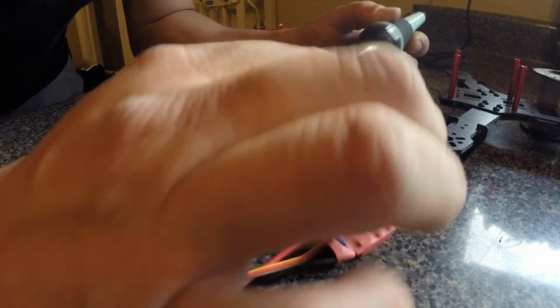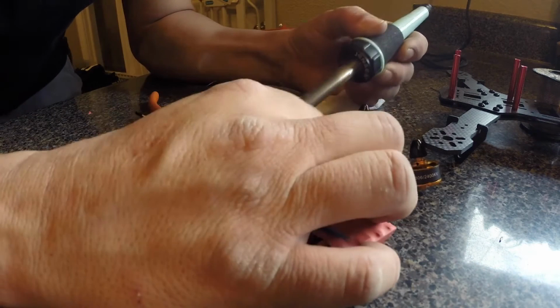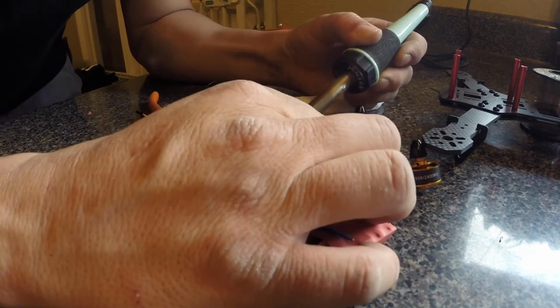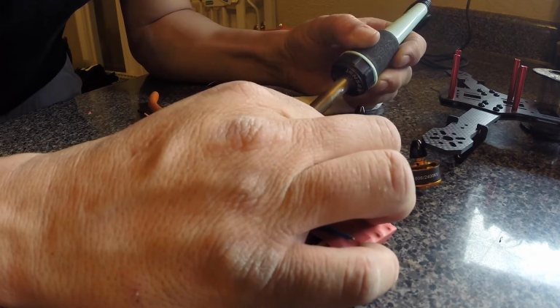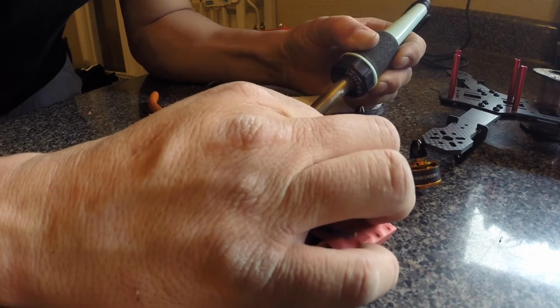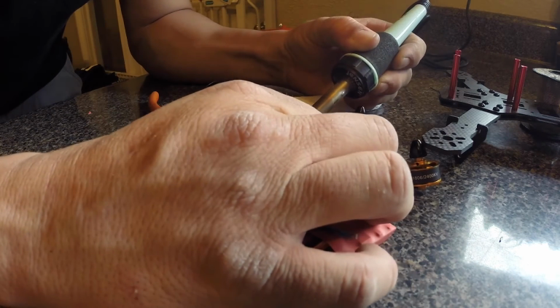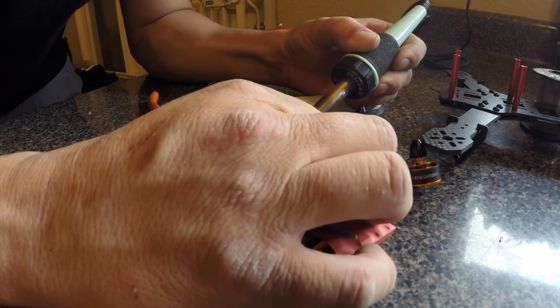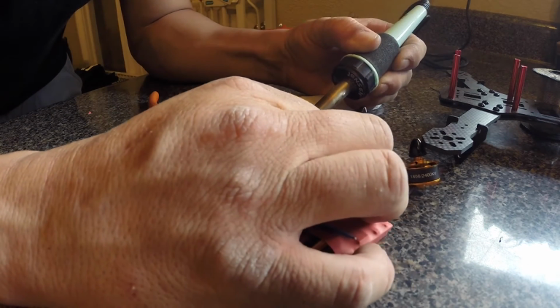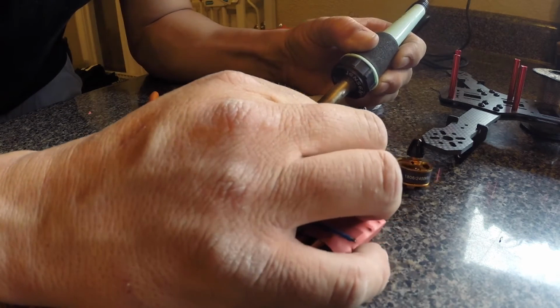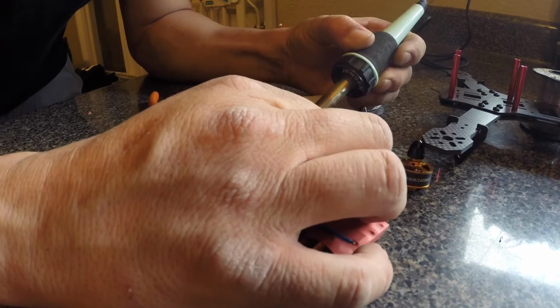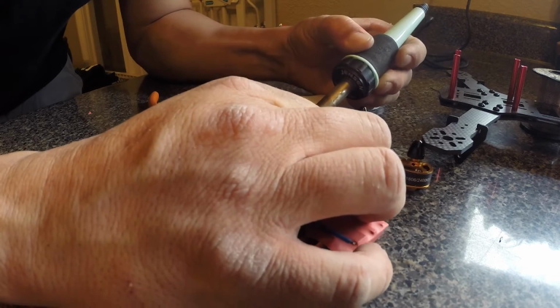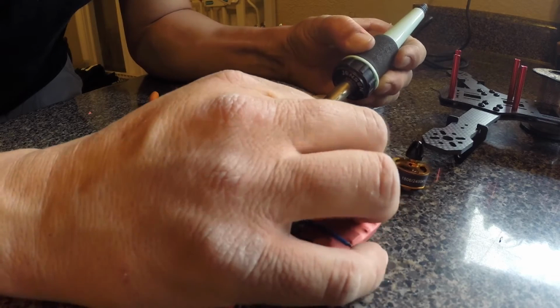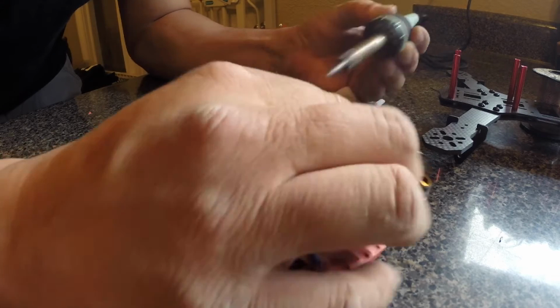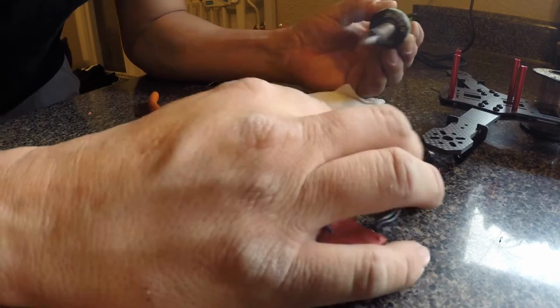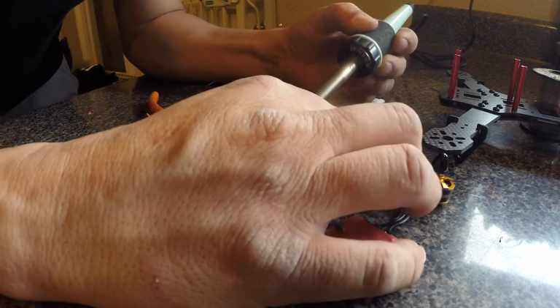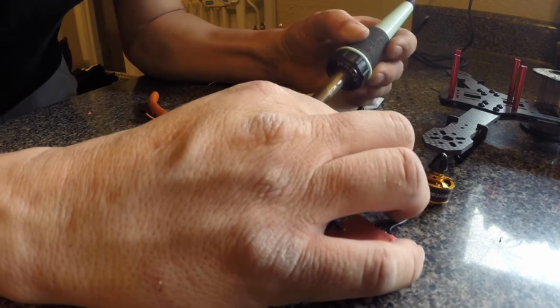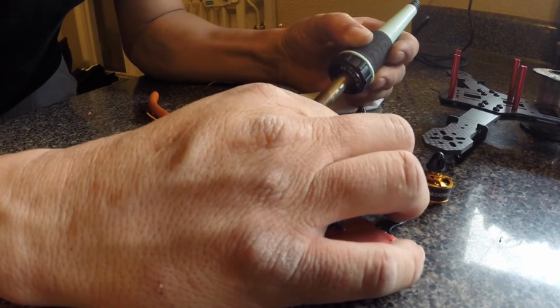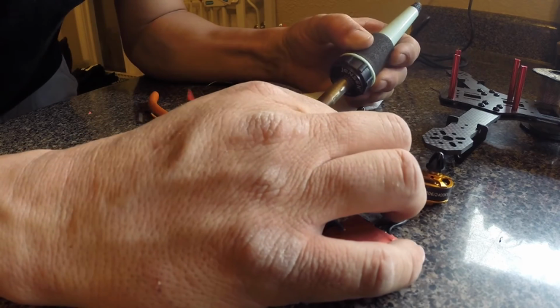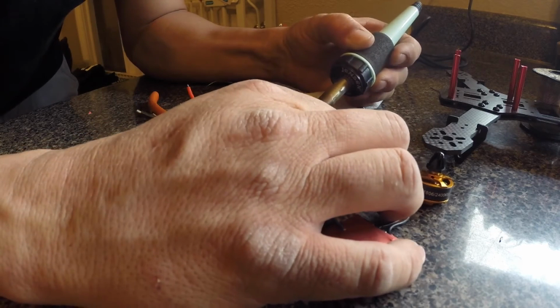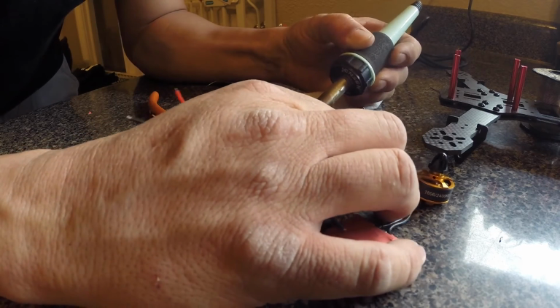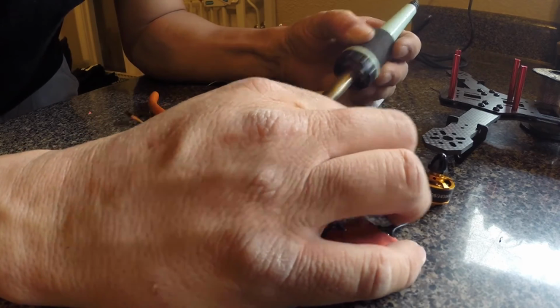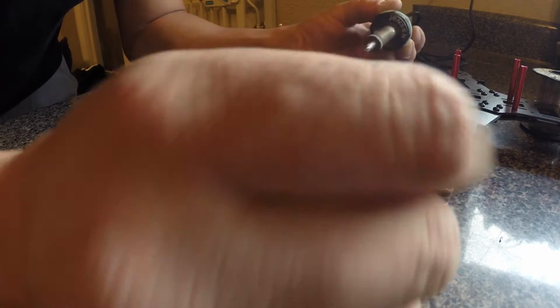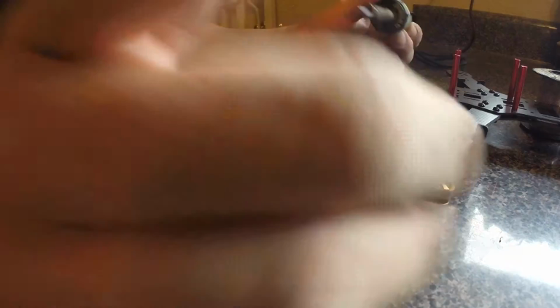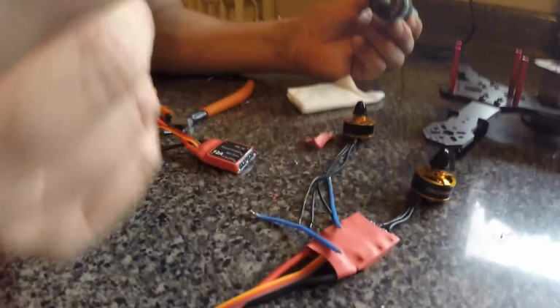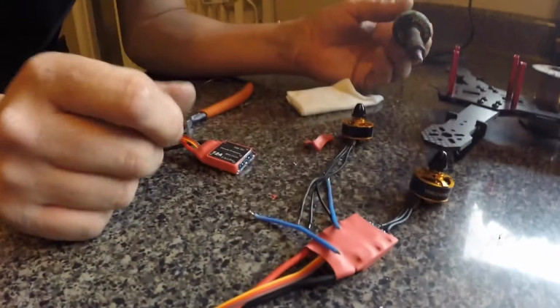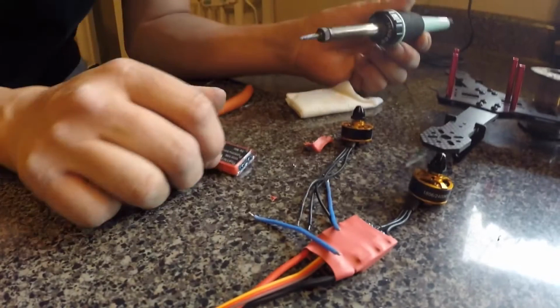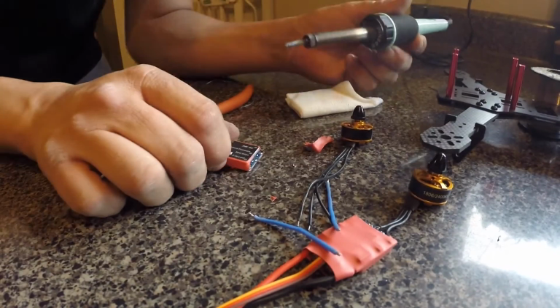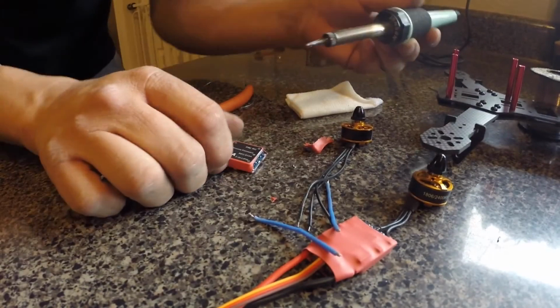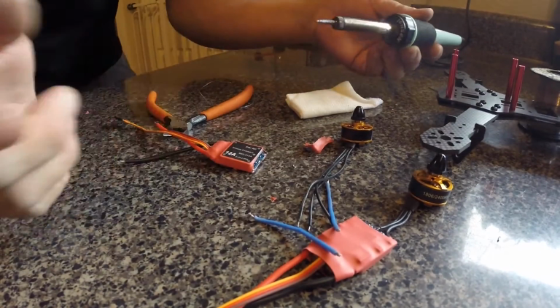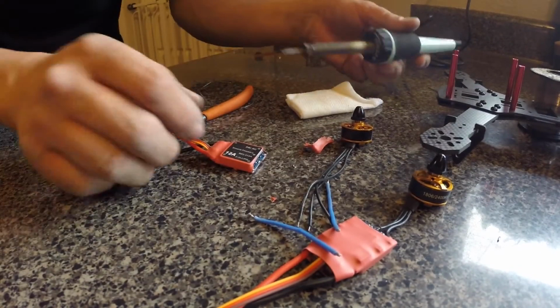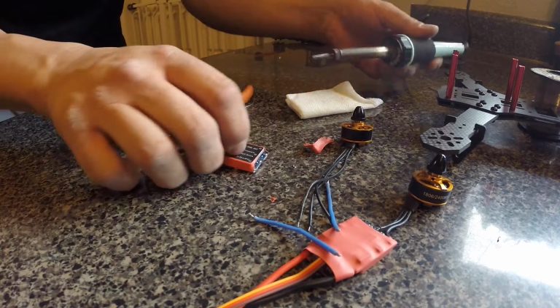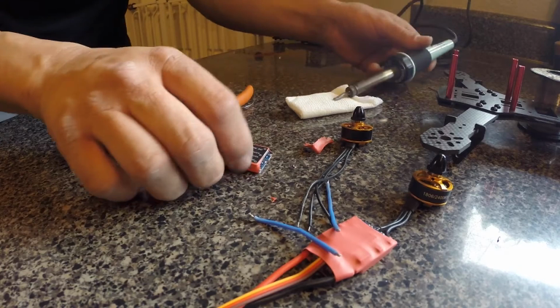Heat it up, pull off. Heat it up, pull off. Heat it up, pull off. Boom — that quick.